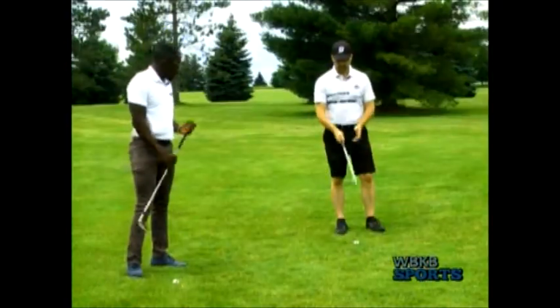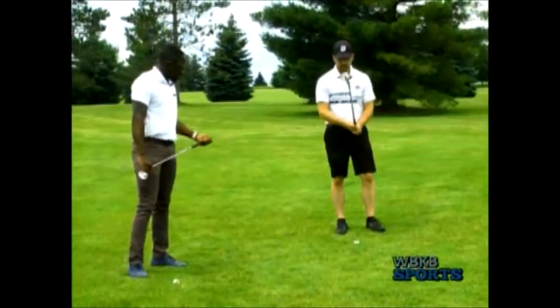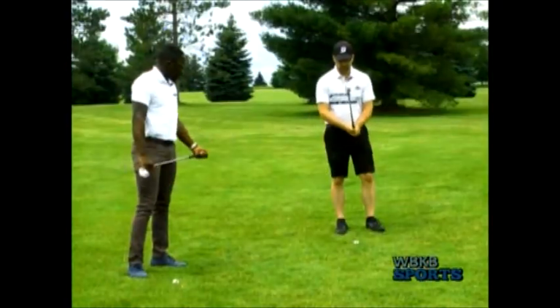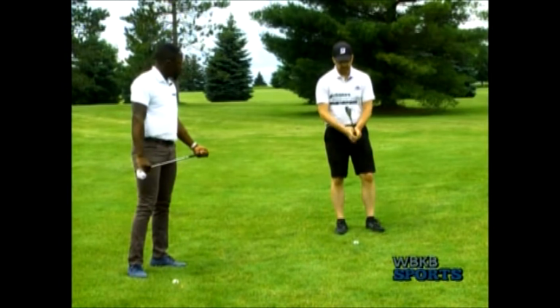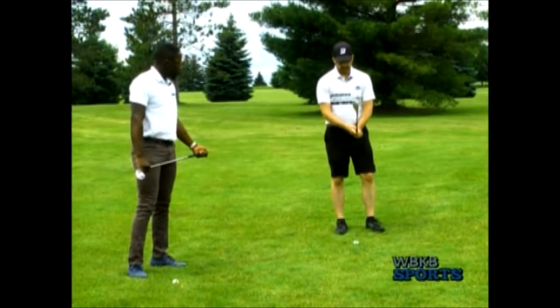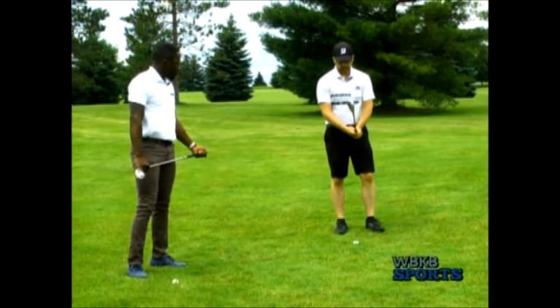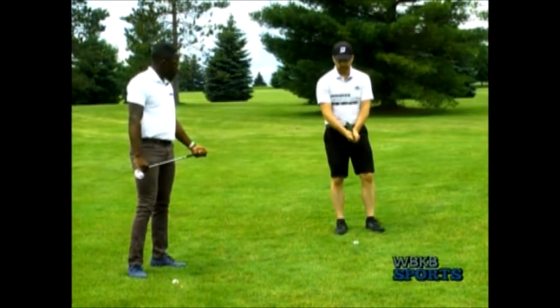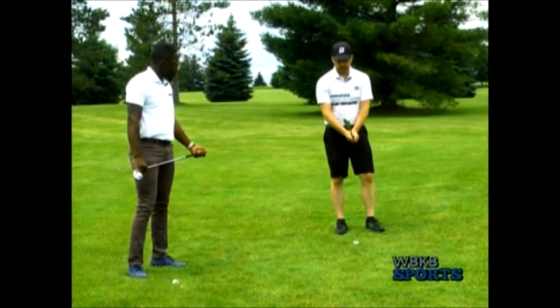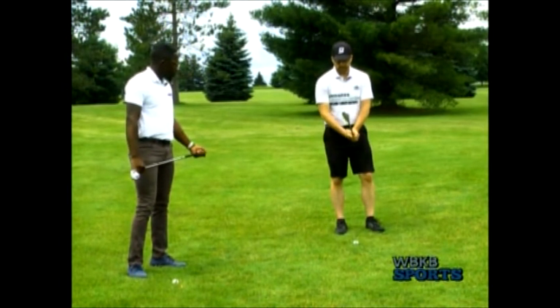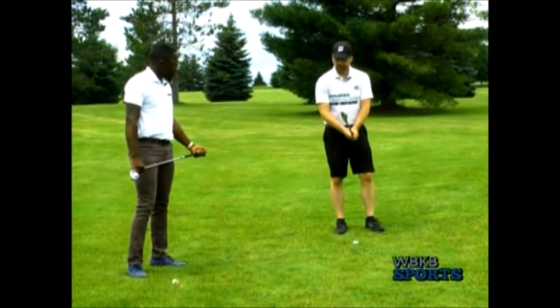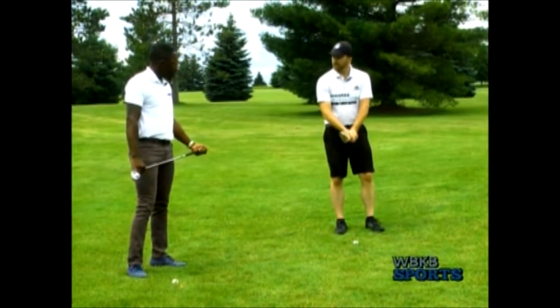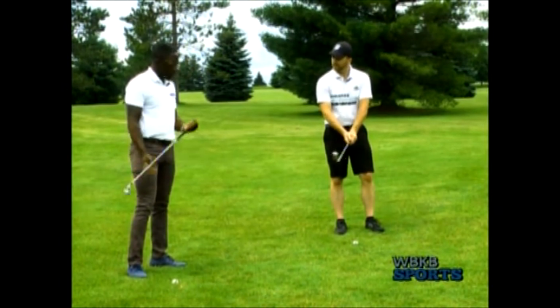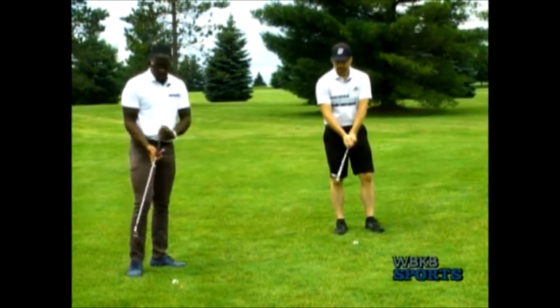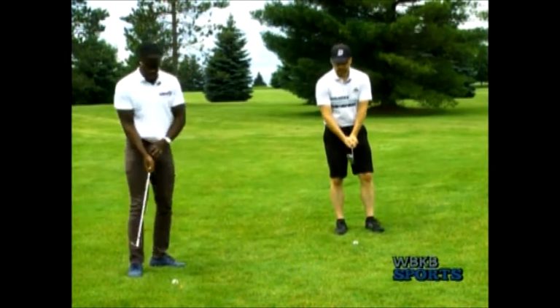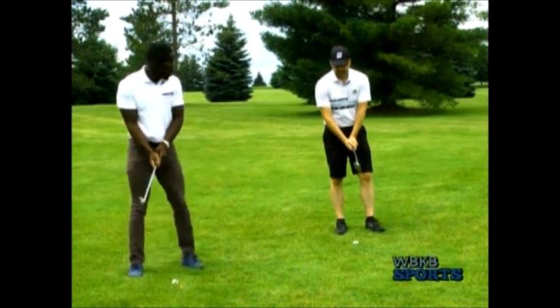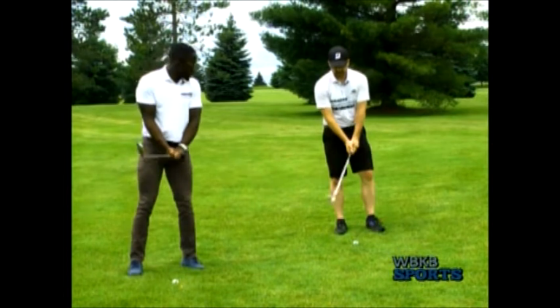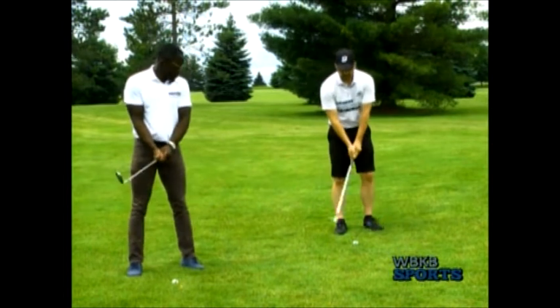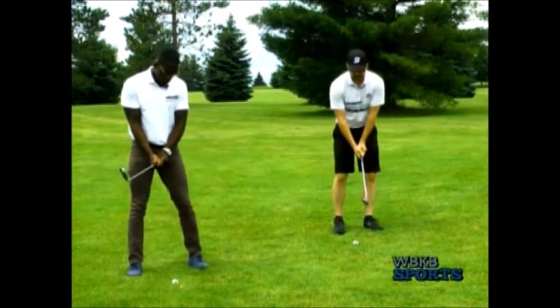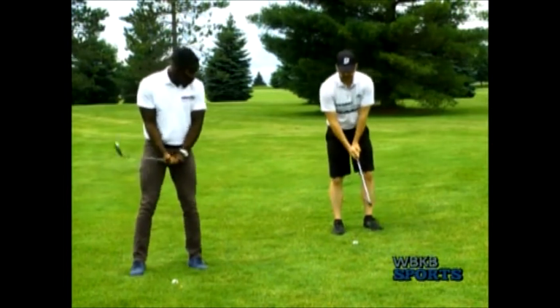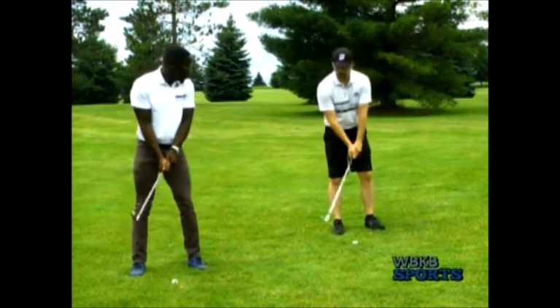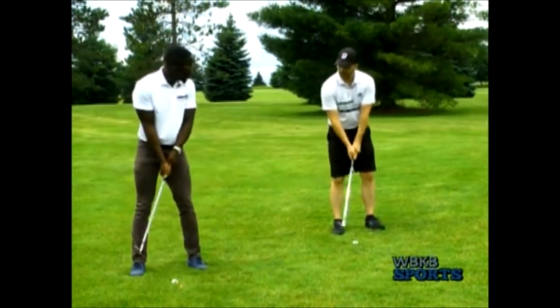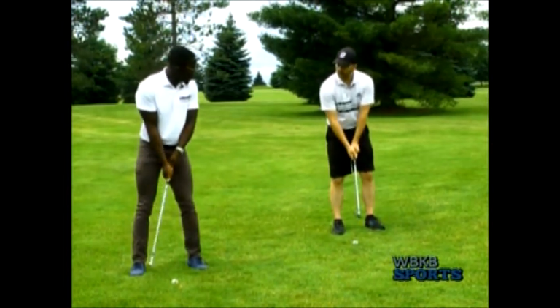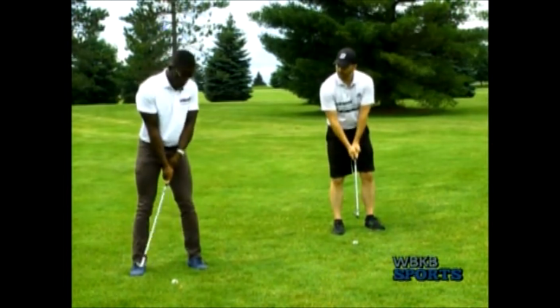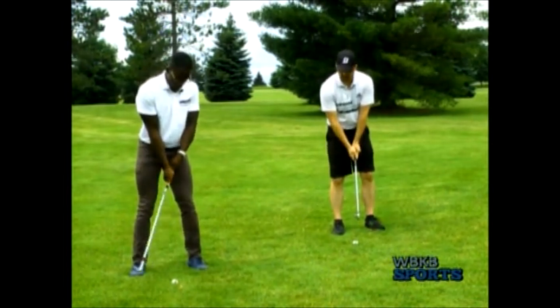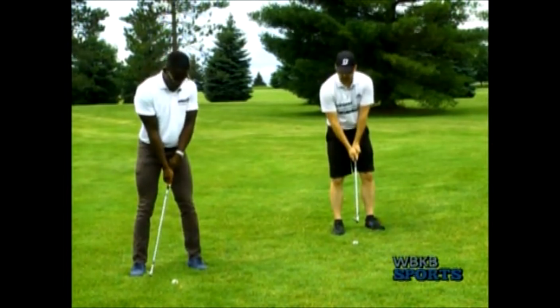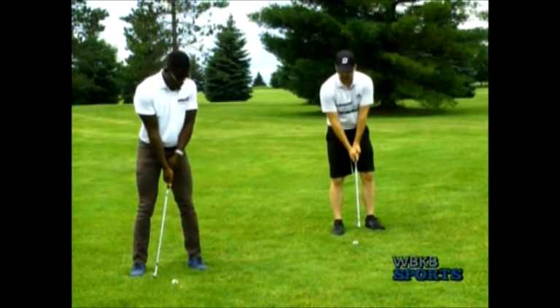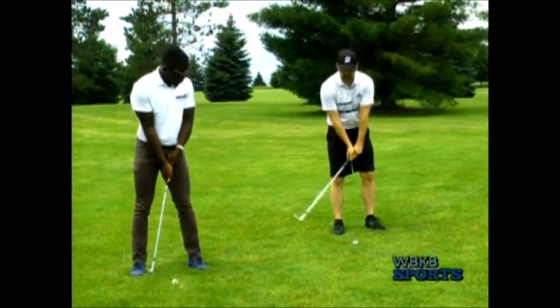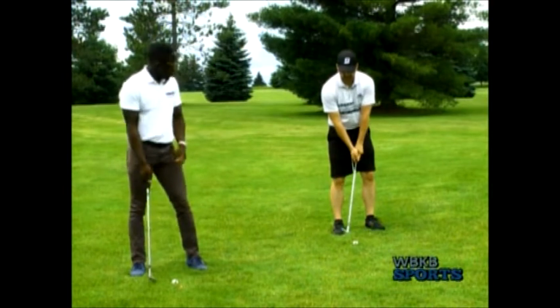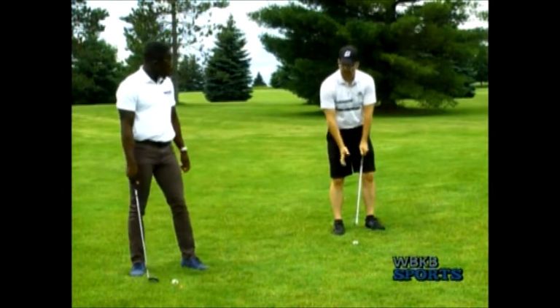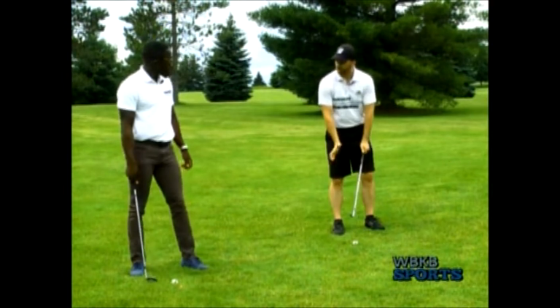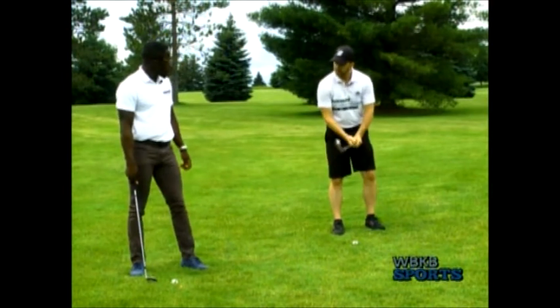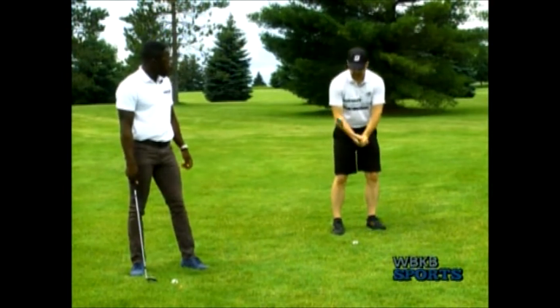Now we're gonna work on hitting the ball. One of the first things we're gonna do is talk about the grip a little bit. The grip should be very light, and that is because you want to be able to feel the weight of the end of the club — because that's what's ultimately gonna hit the grass and help you get the ball in the air. So light grip.